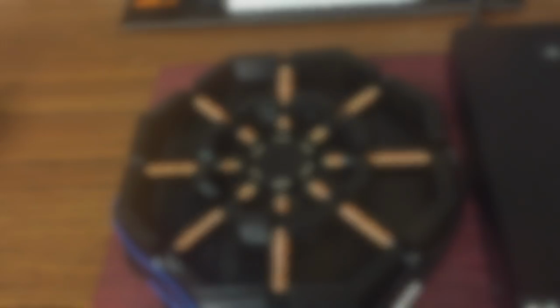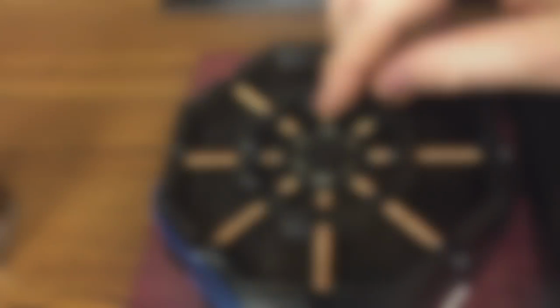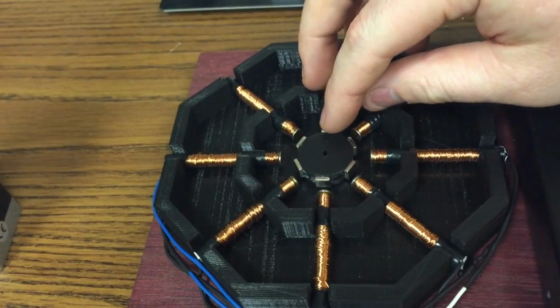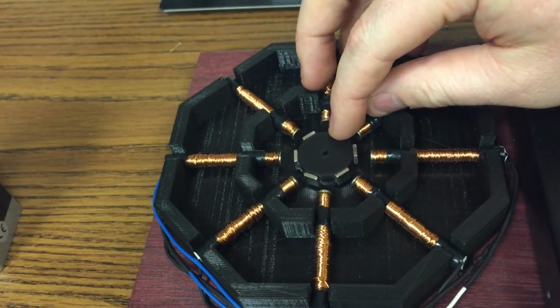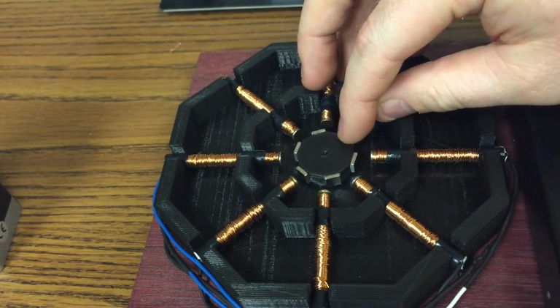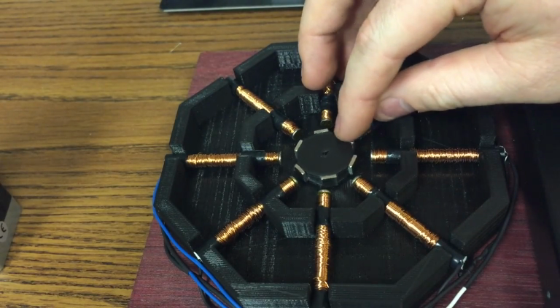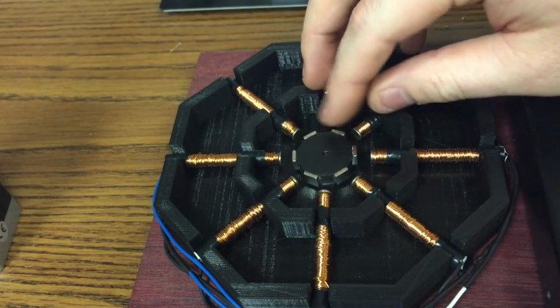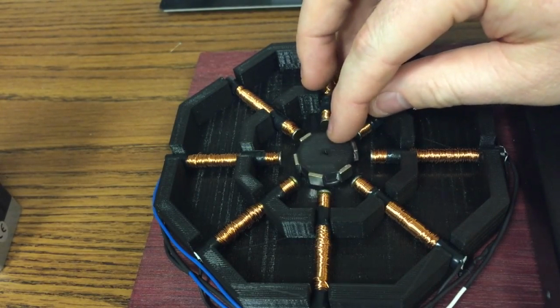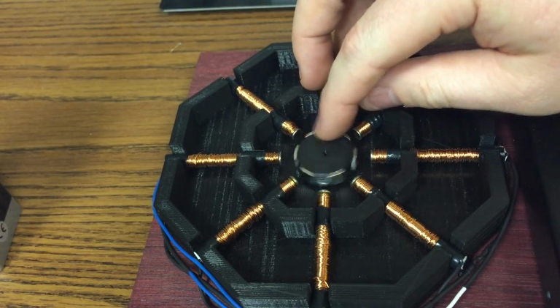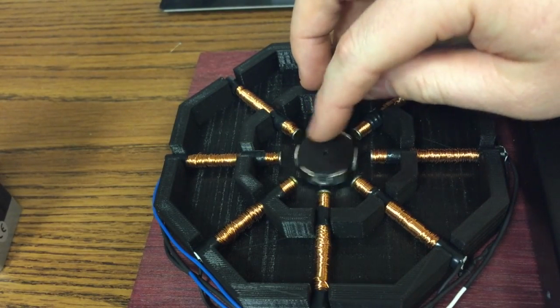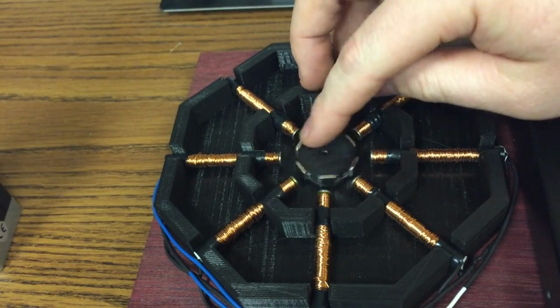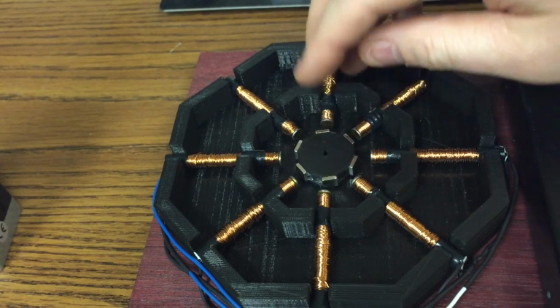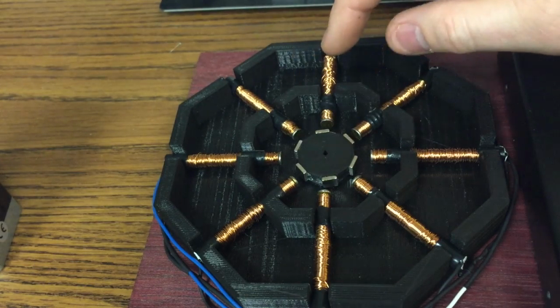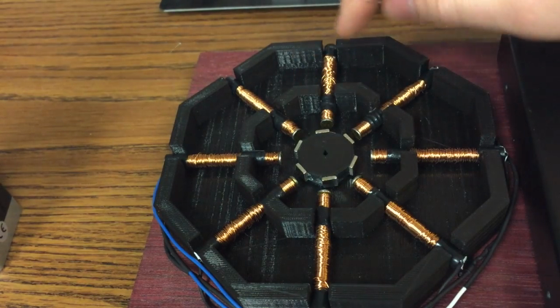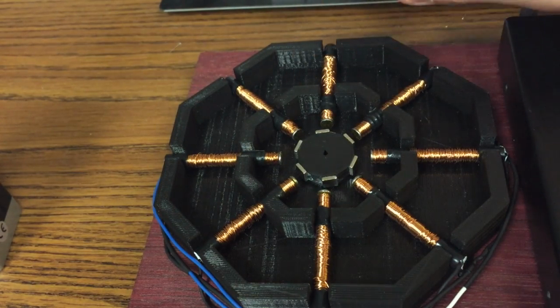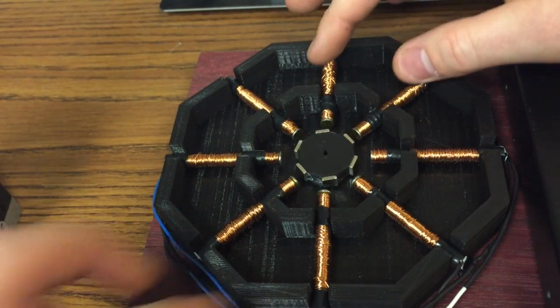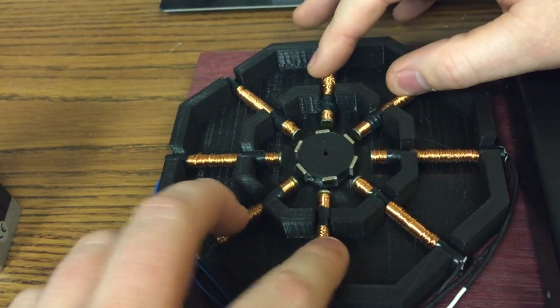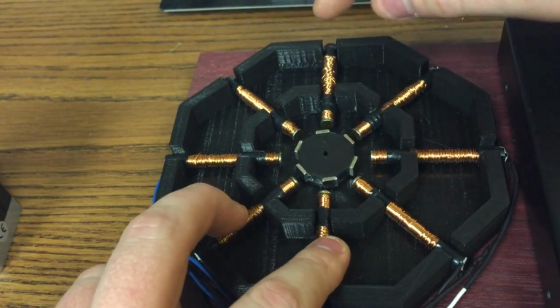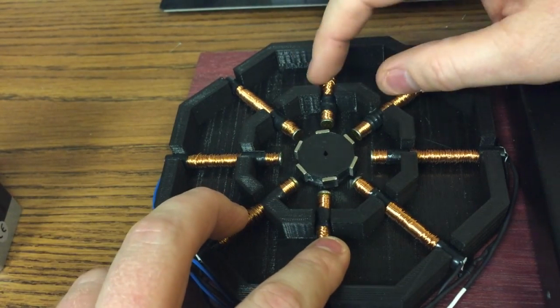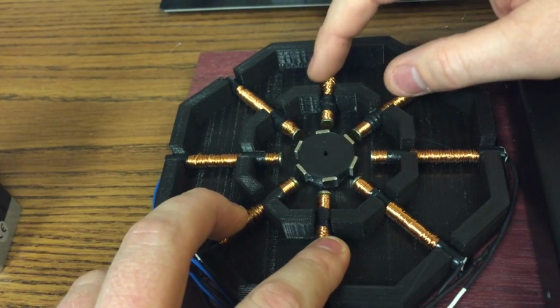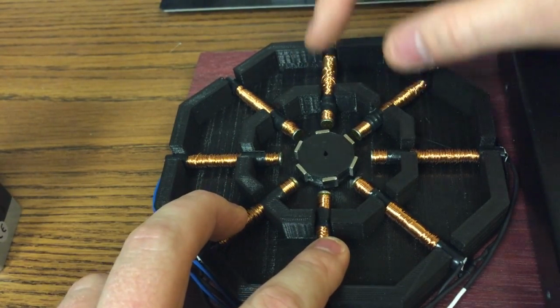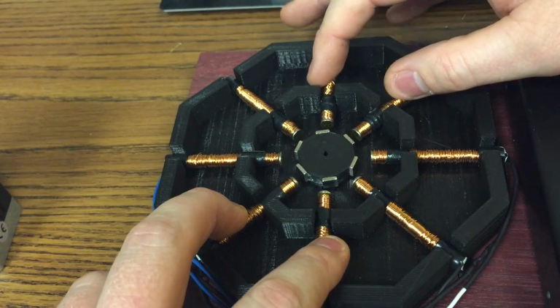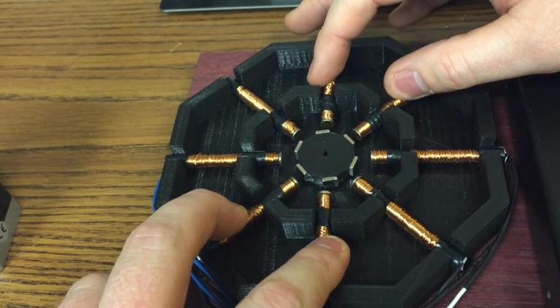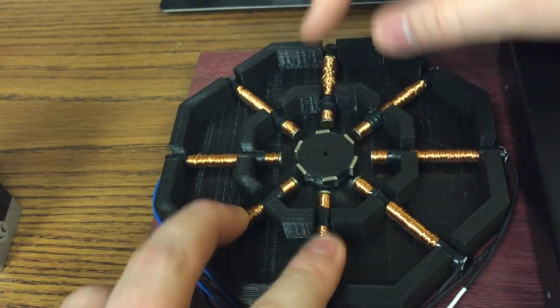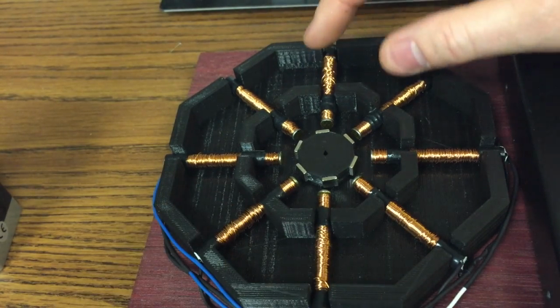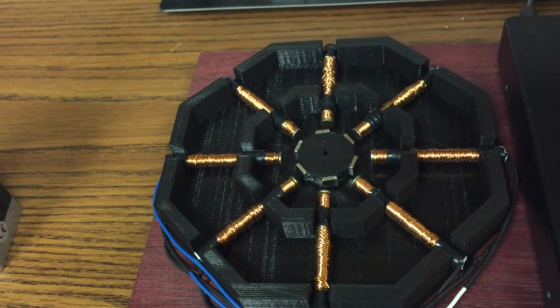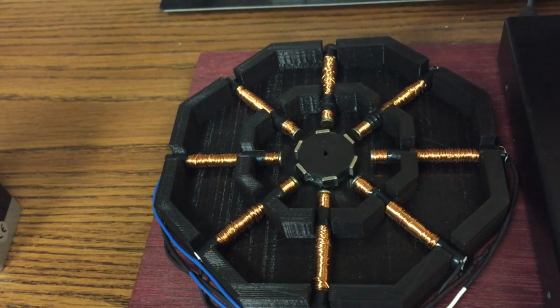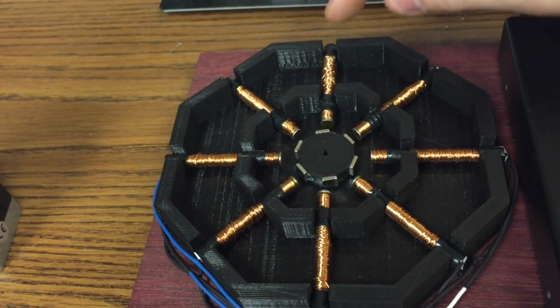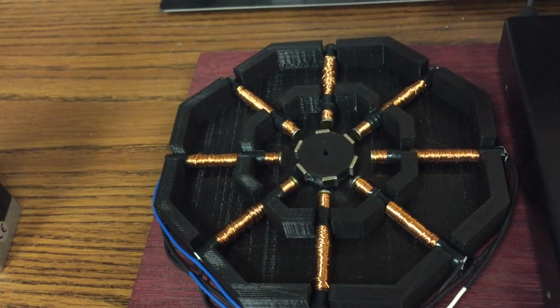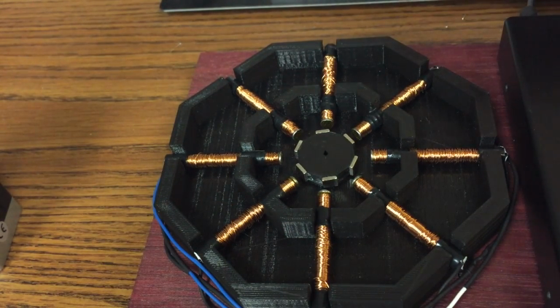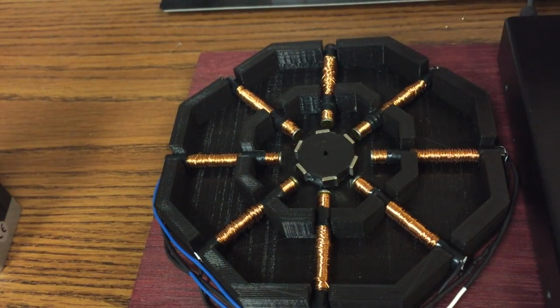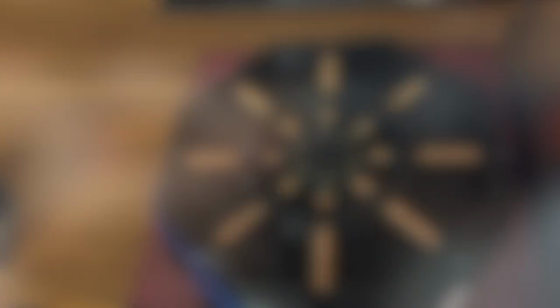This motor takes 15-degree full steps and is capable of doing half steps. The way half steps work is it energizes two pairs of coils at the same time, going from 15-degree steps to seven-and-a-half-degree half steps.